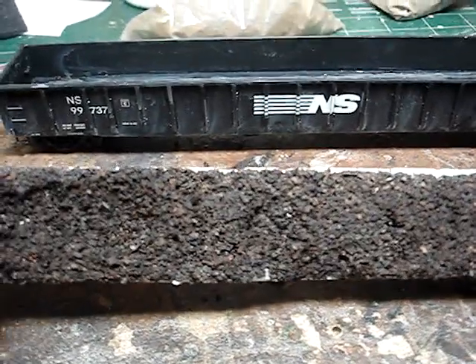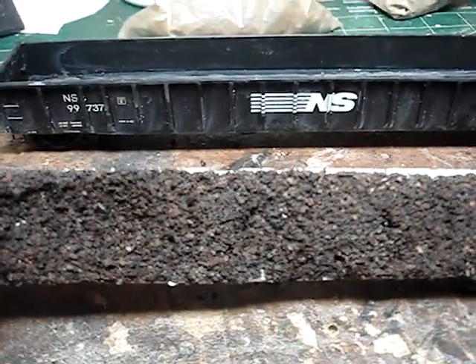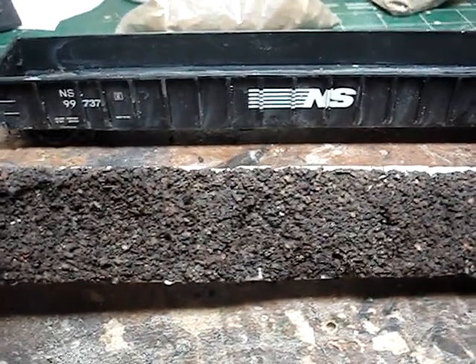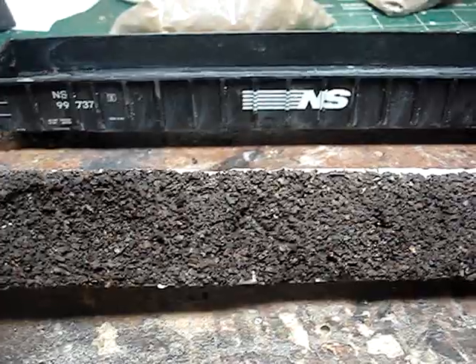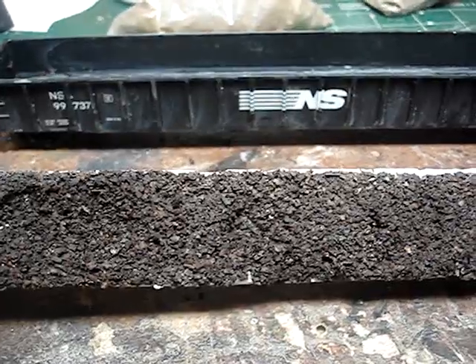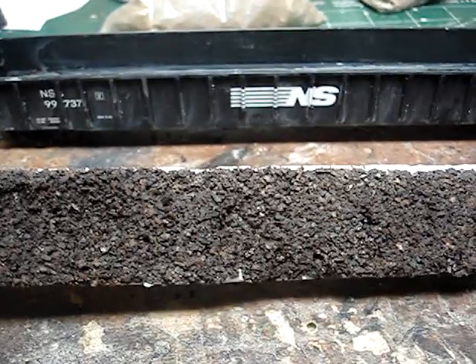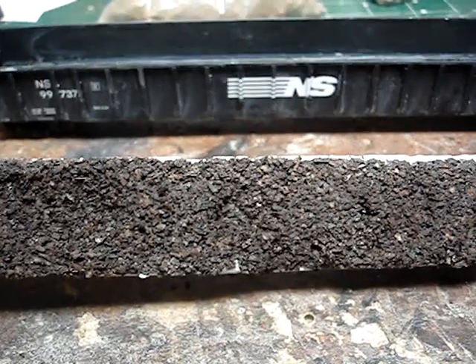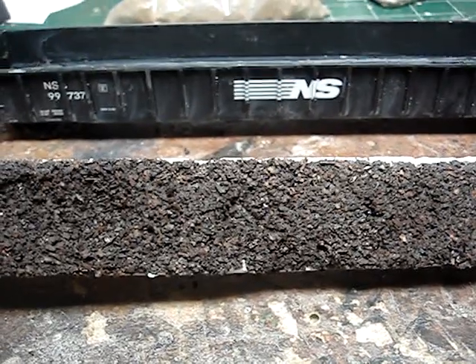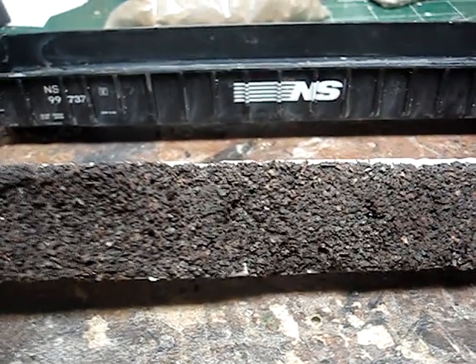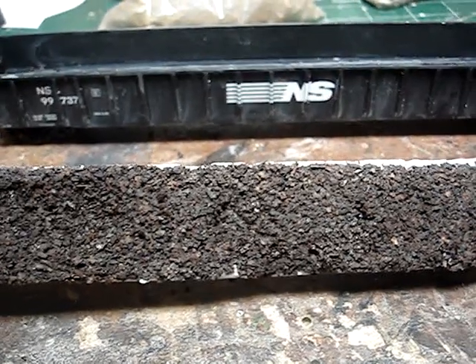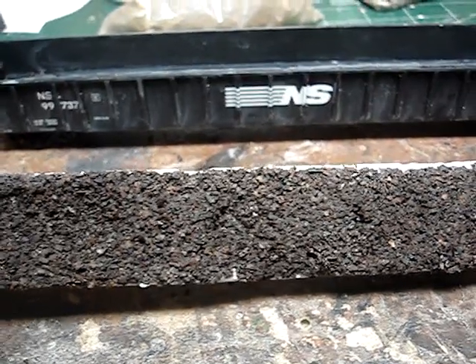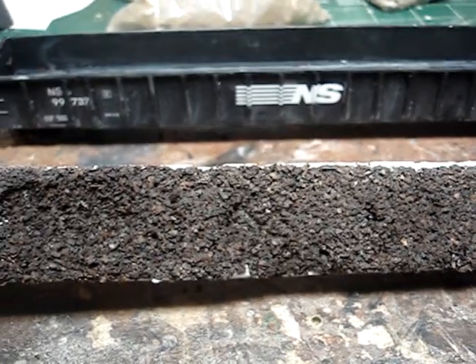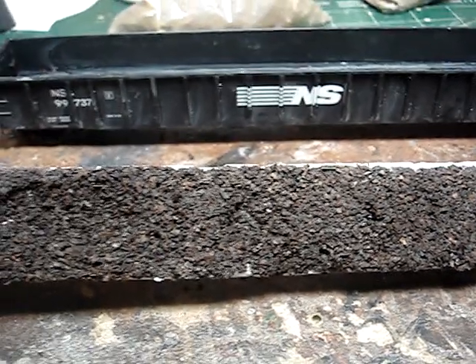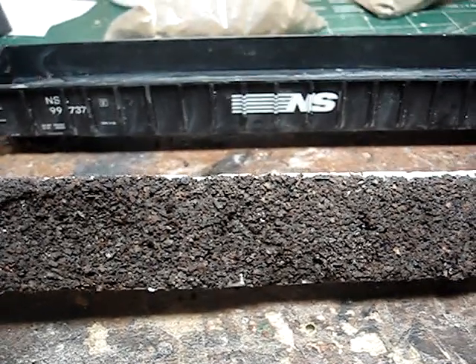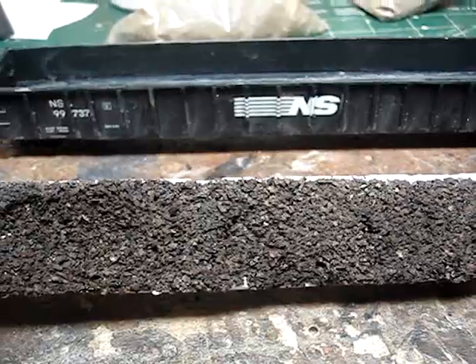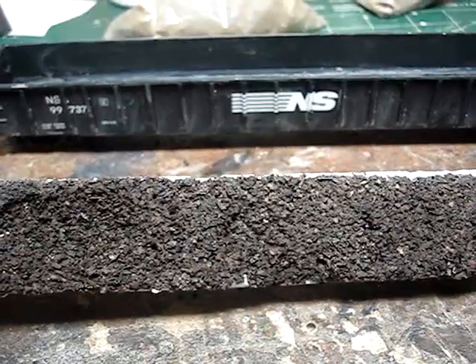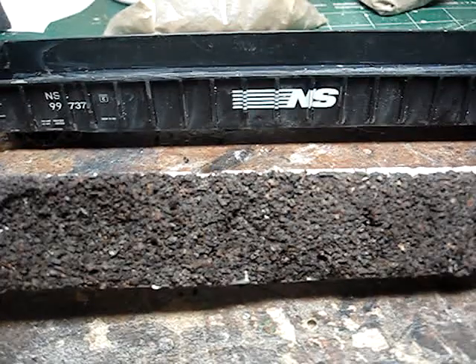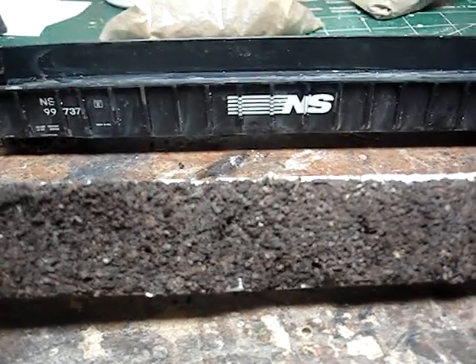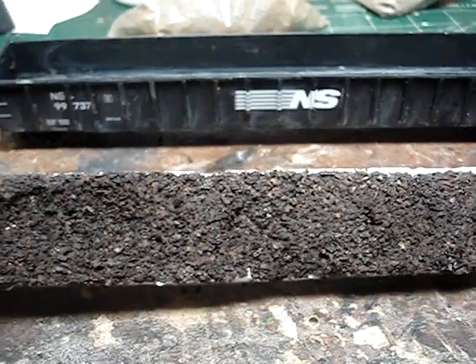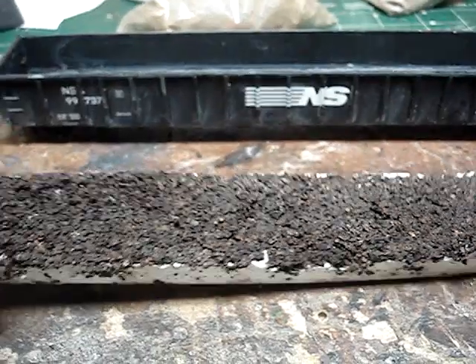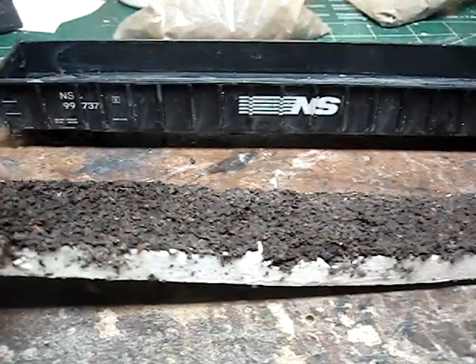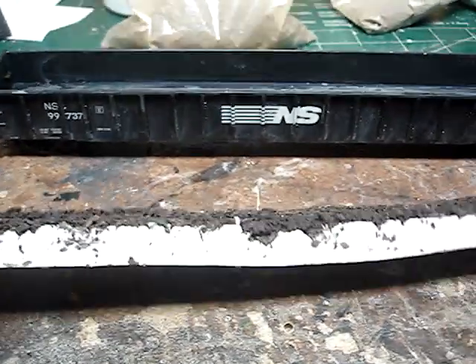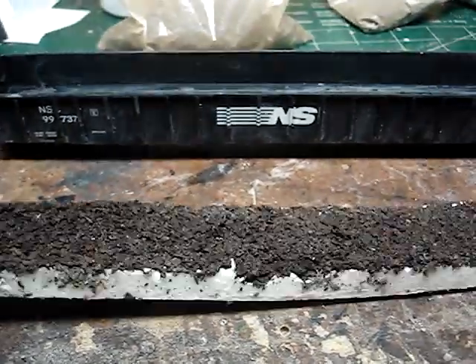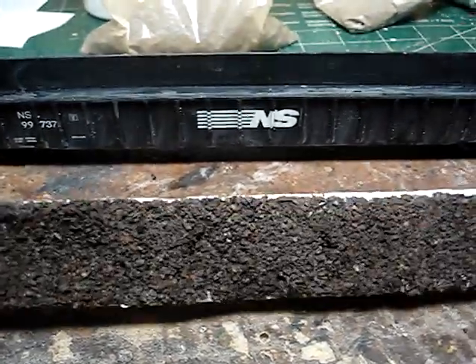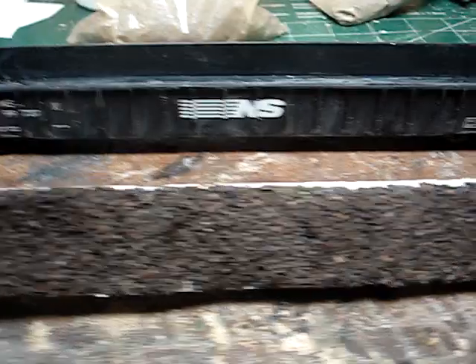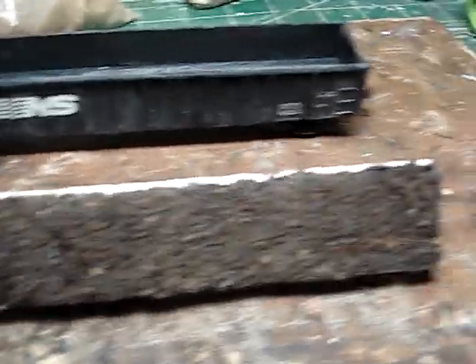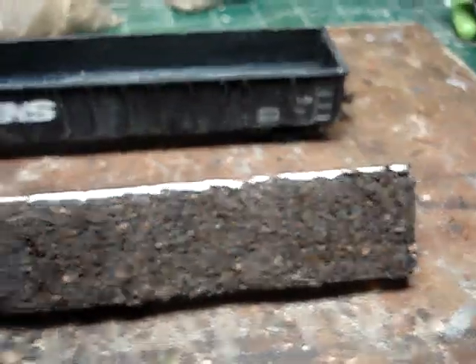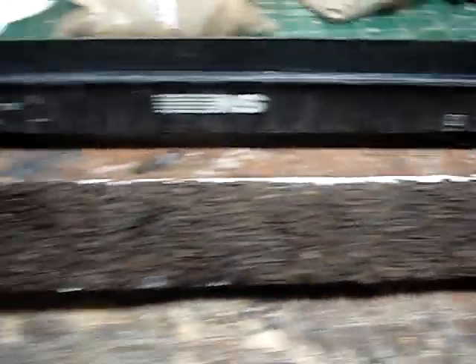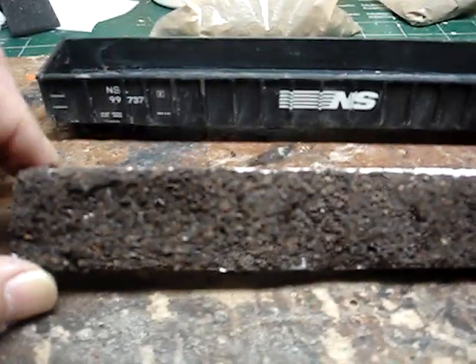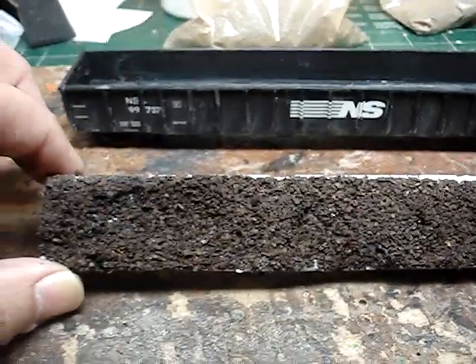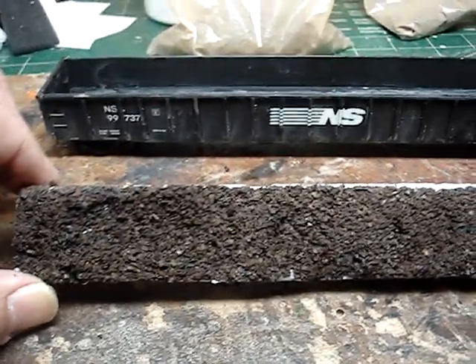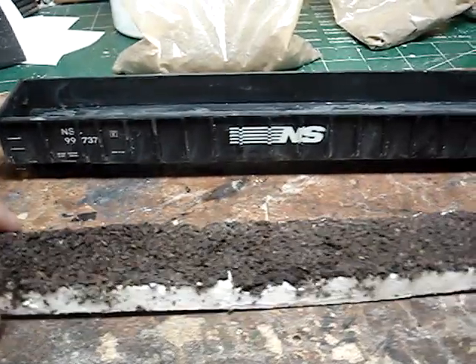As soon as this dries, I'm going to take a magnet and rub it across the load to make sure no particles fall out, because I darn sure don't want that on my layout anywhere. I'm a little apprehensive about doing this, but you can't beat Mother Nature.